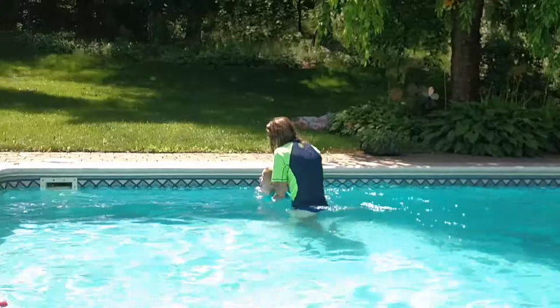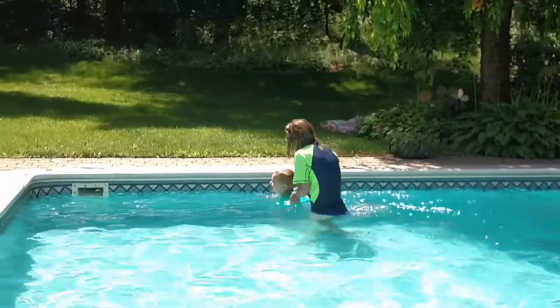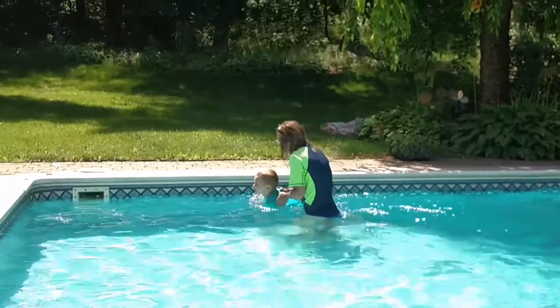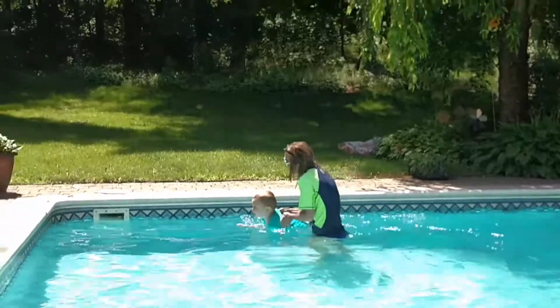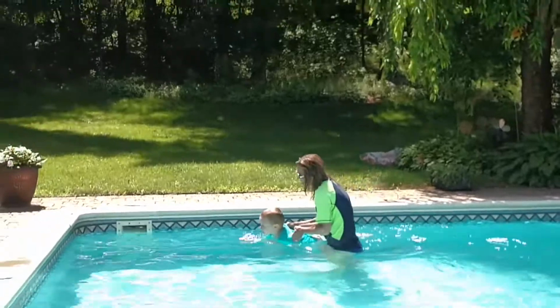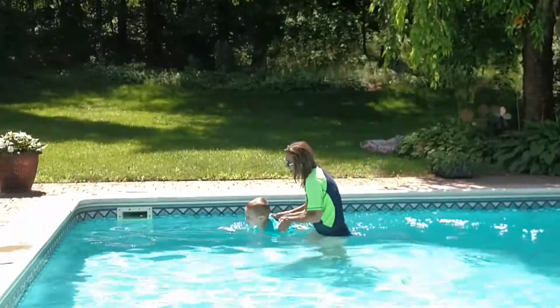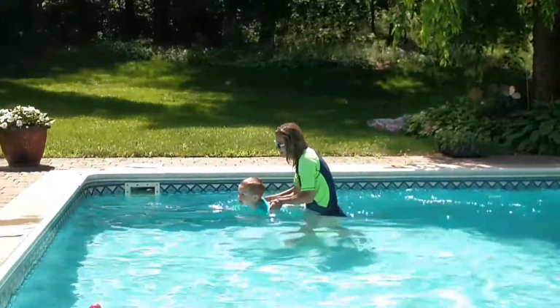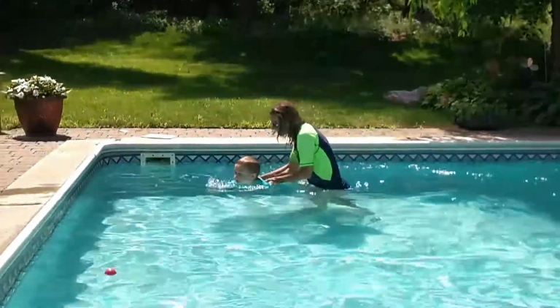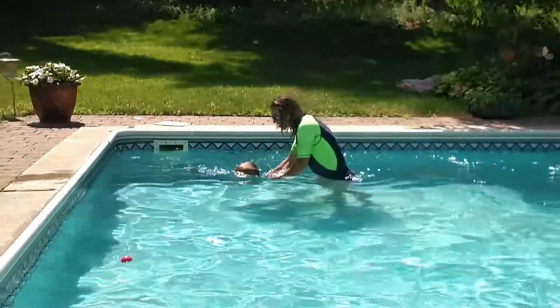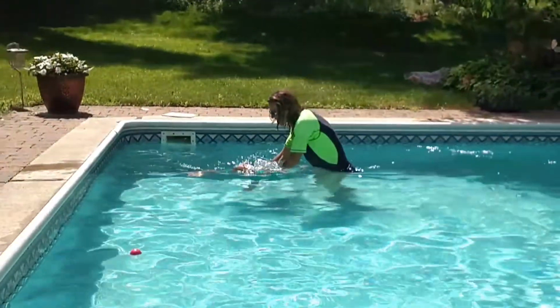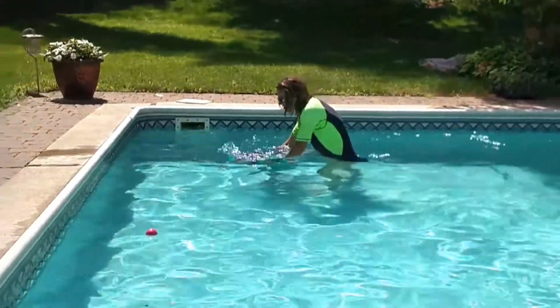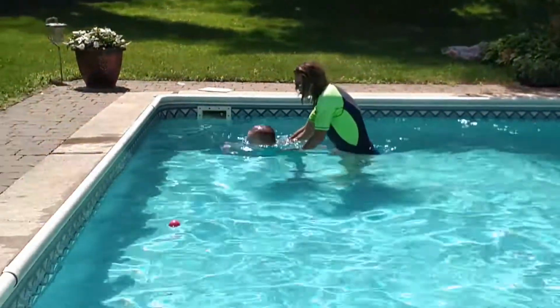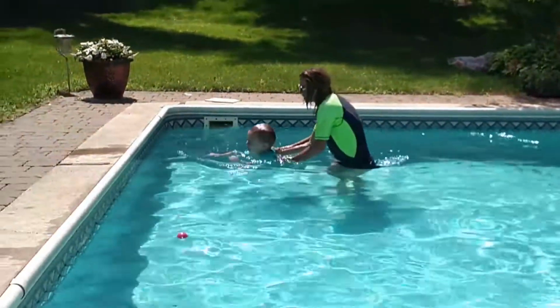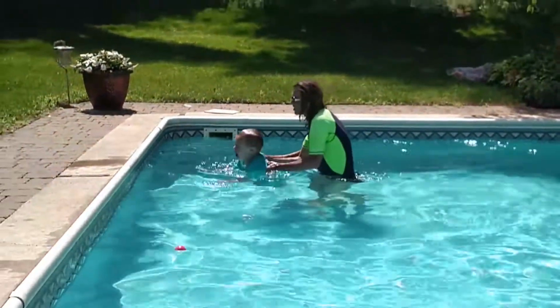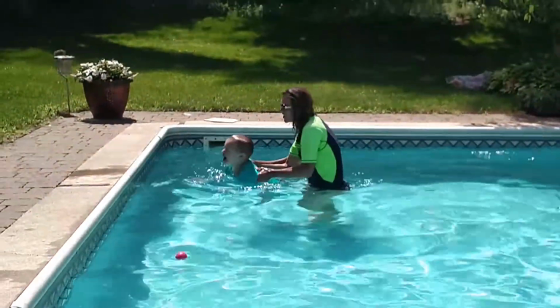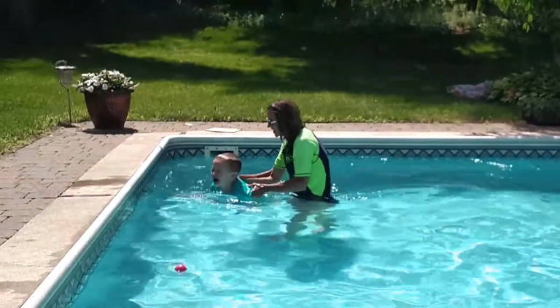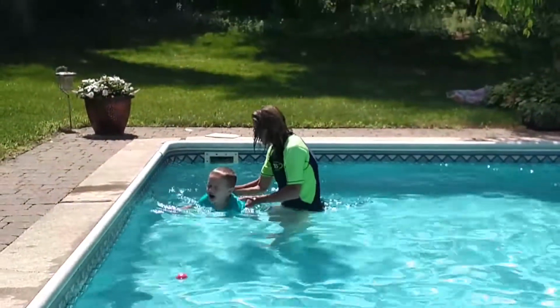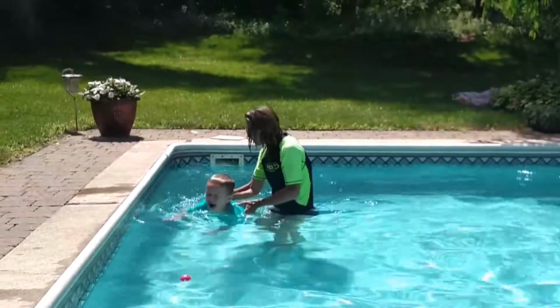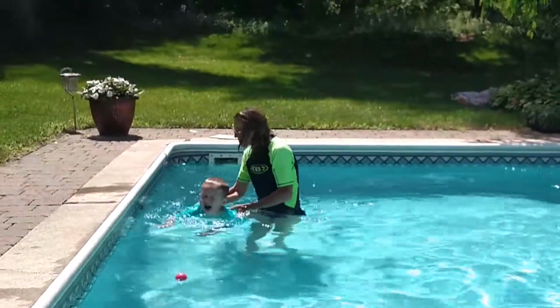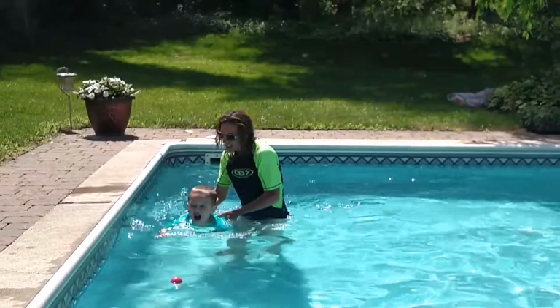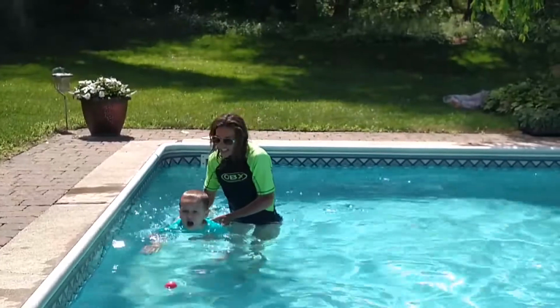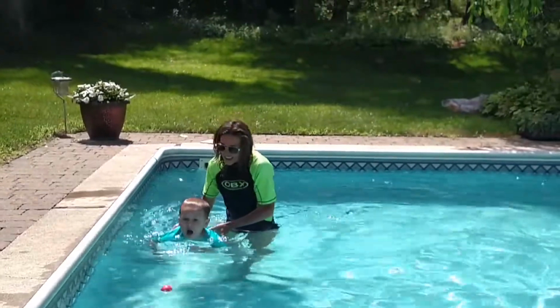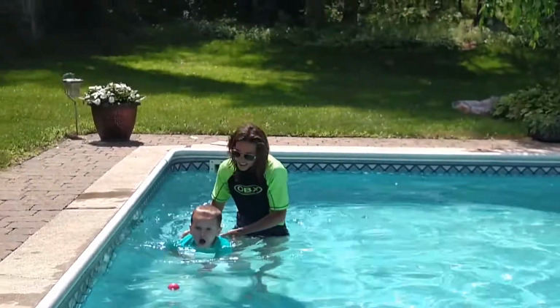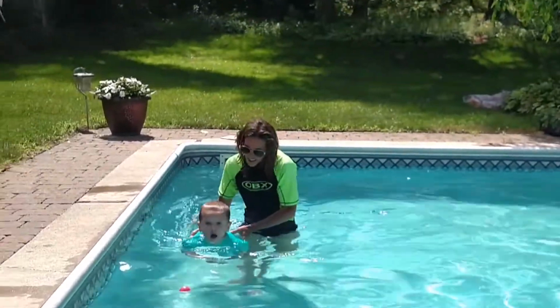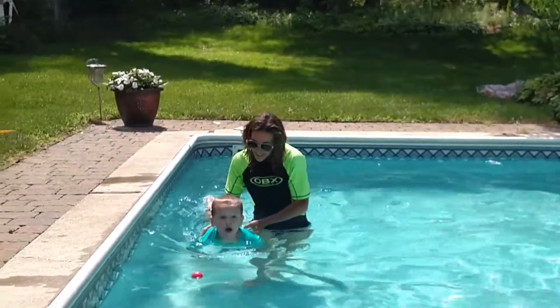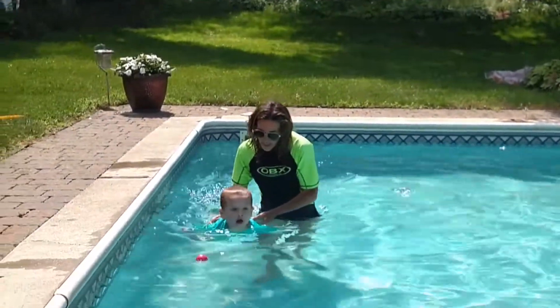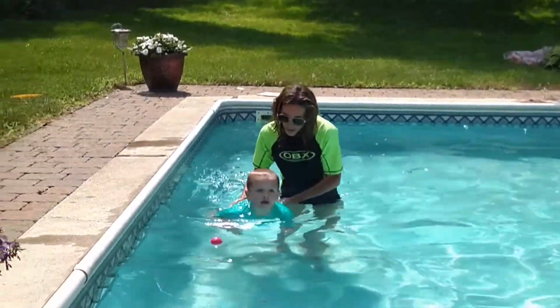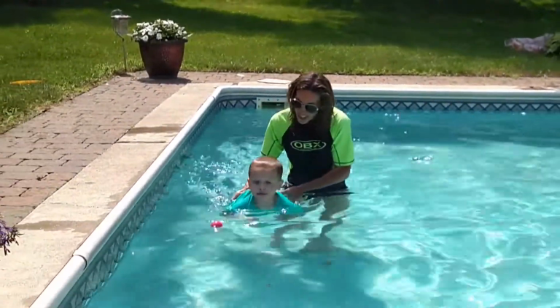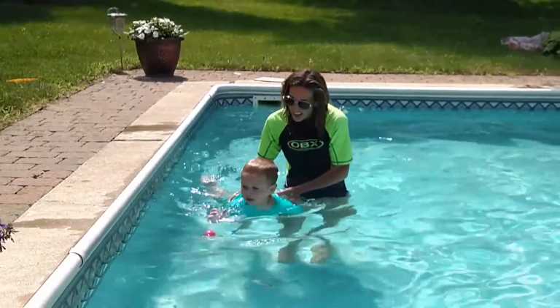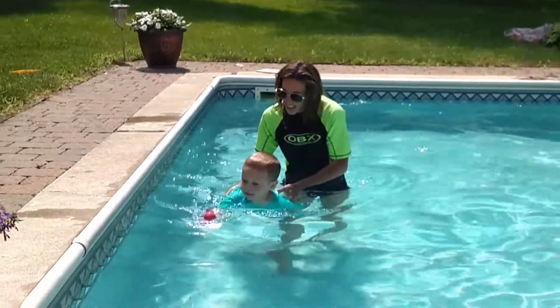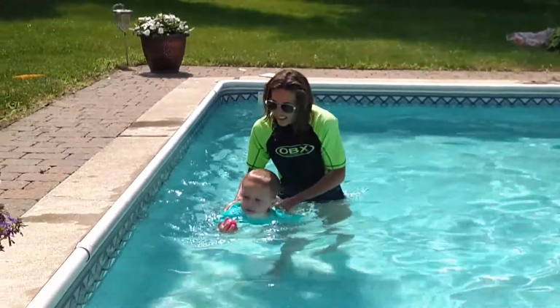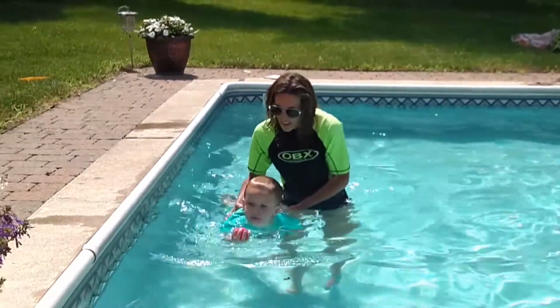Under the water and go. She's kicking. Cool. You don't want to put your legs down, though. You don't want to put your legs down. Yeah. Cool.